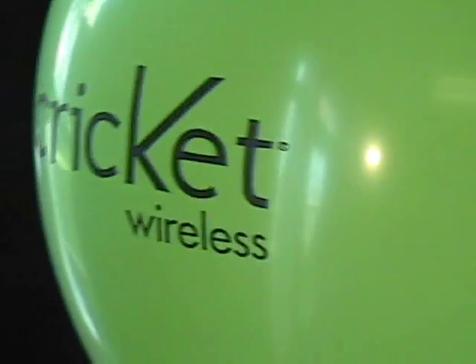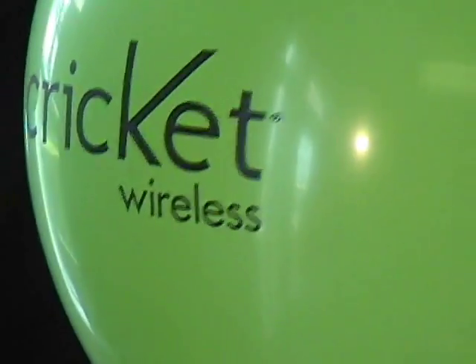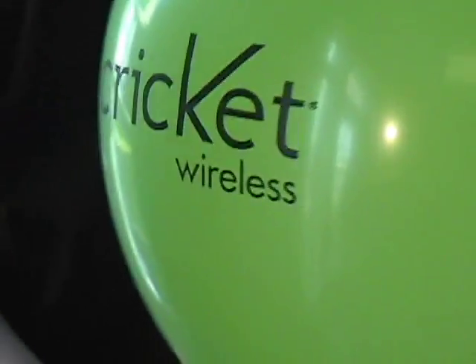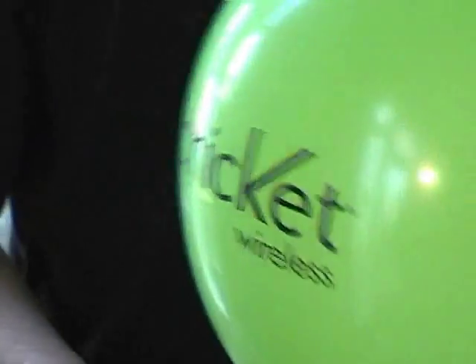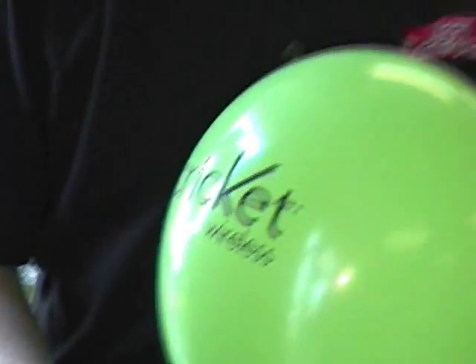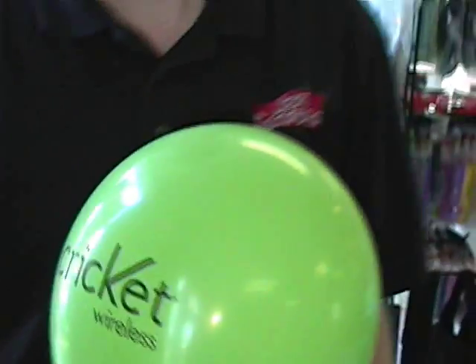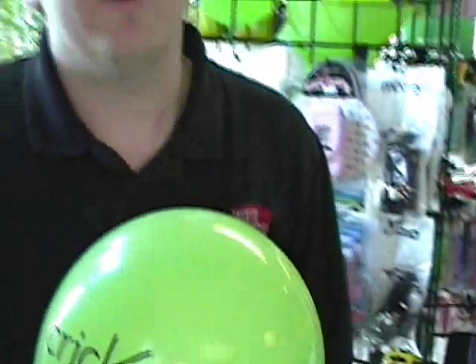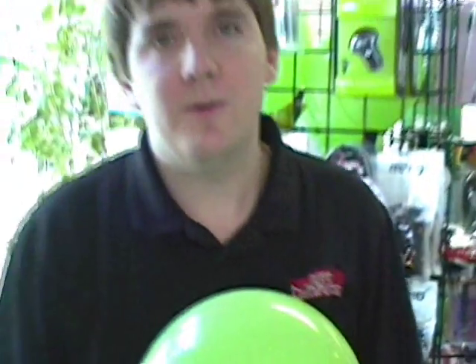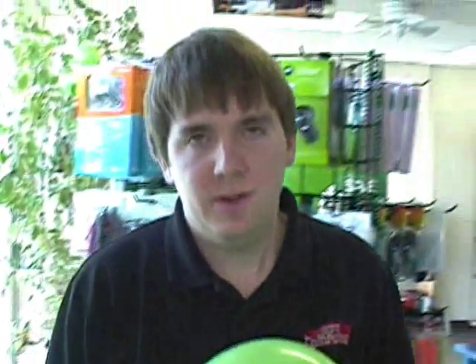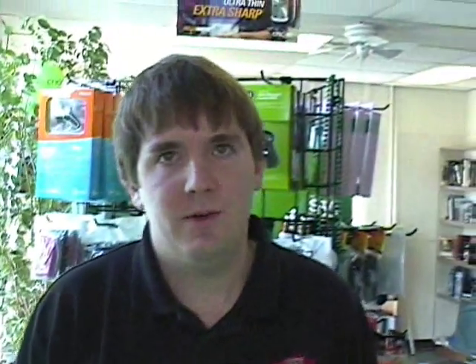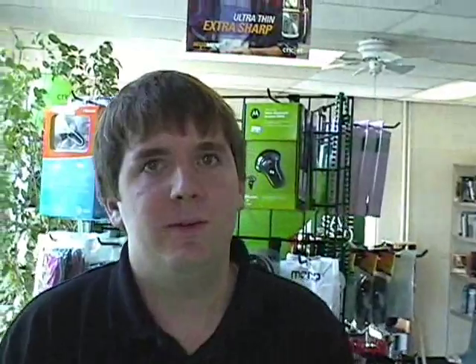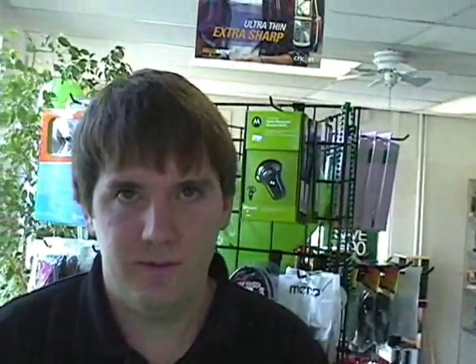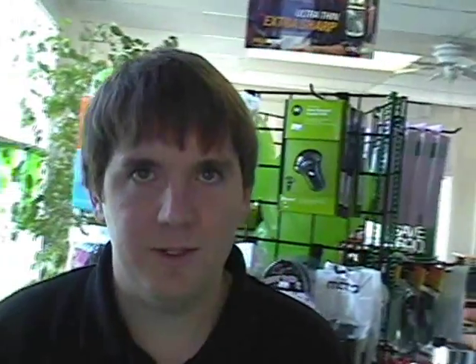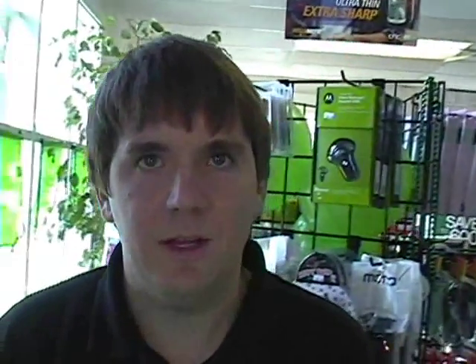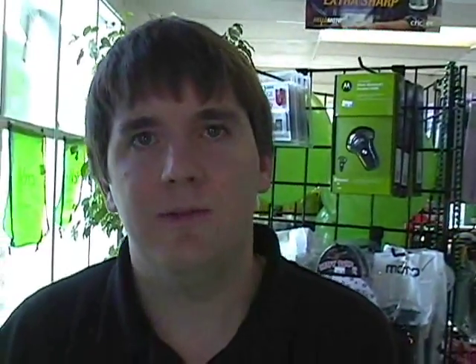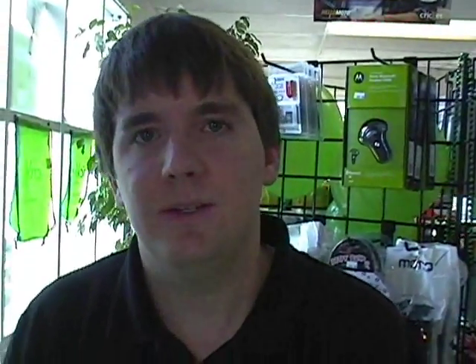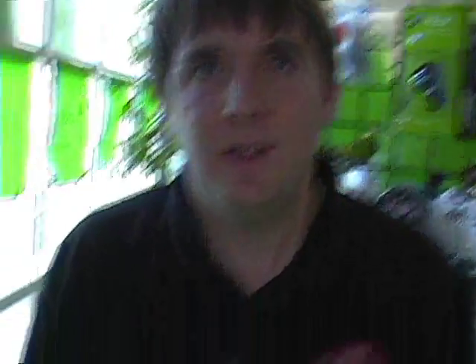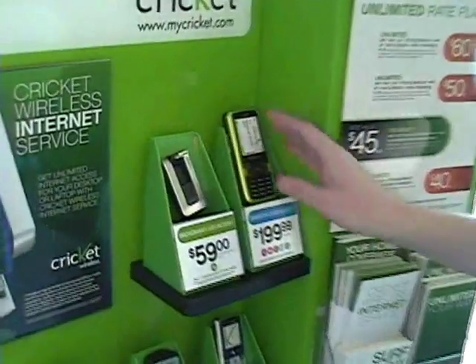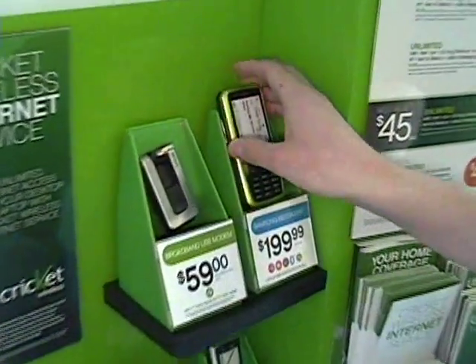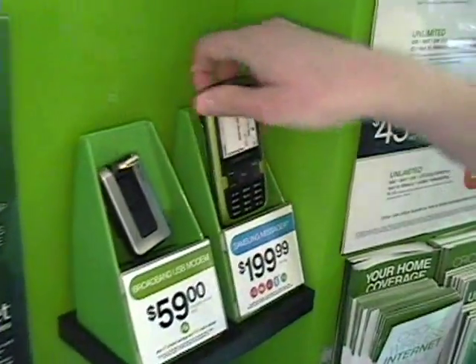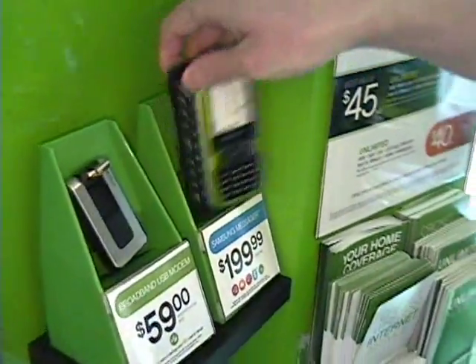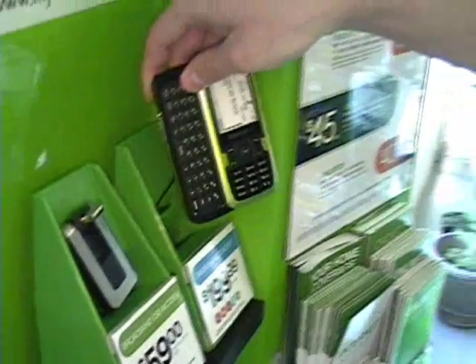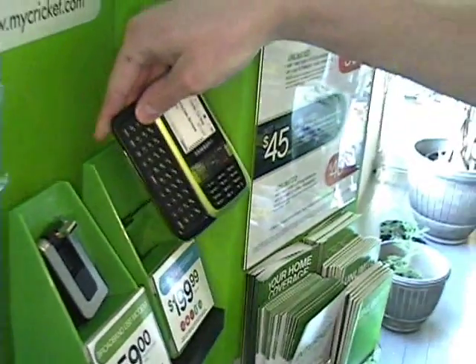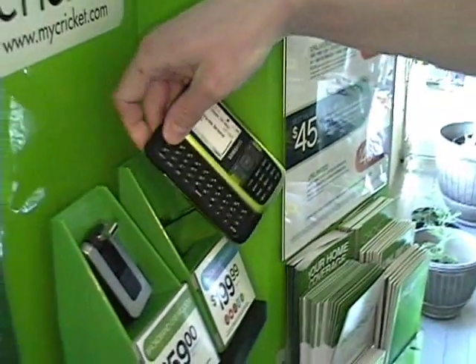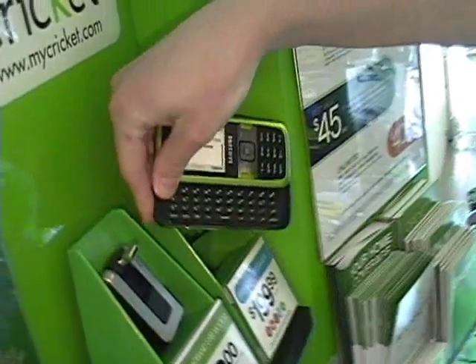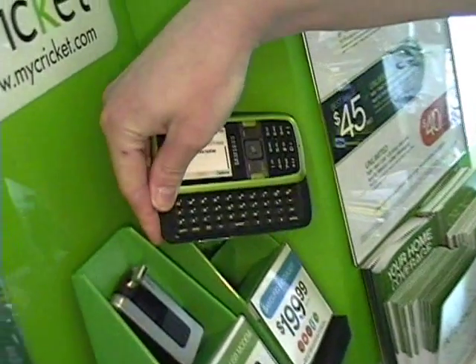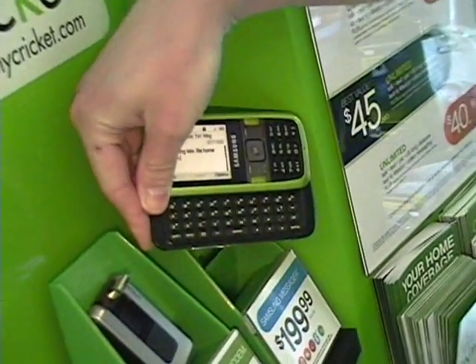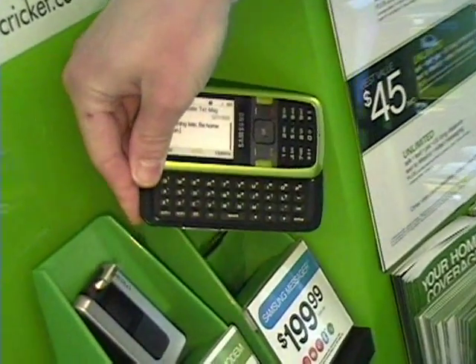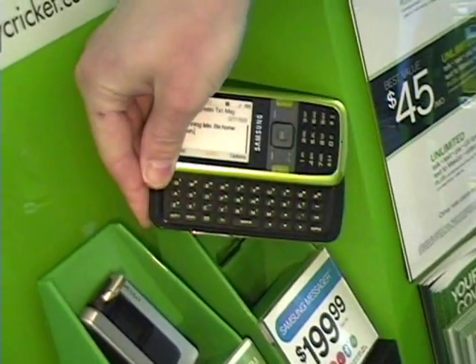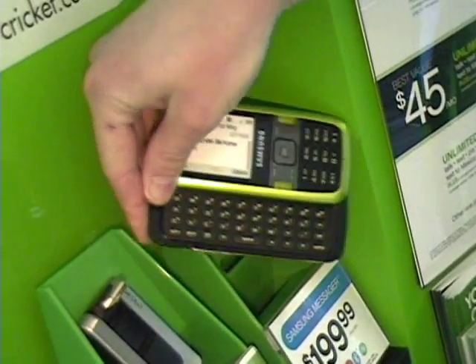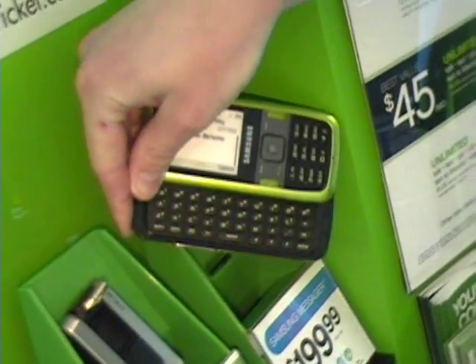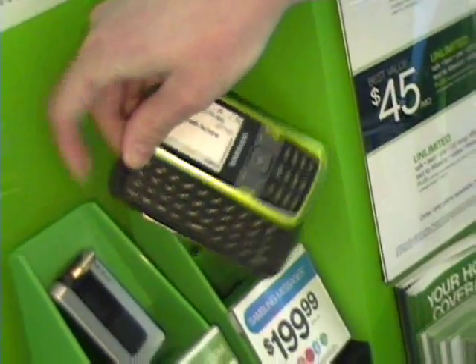We do Cricket cell phones as well at Jeff Computers. We sell all the phones and the internet devices. This is one of the best Cricket phones with a keypad, so you can text message or use the internet easily.